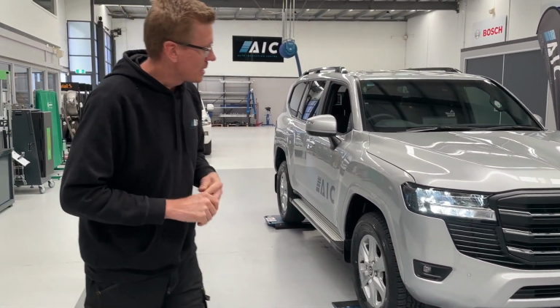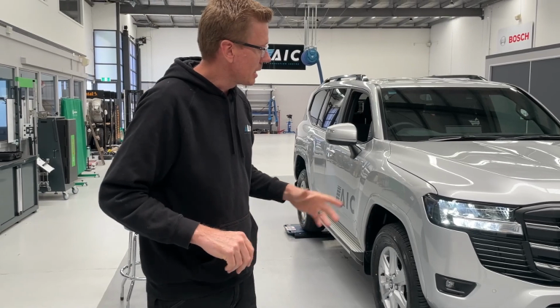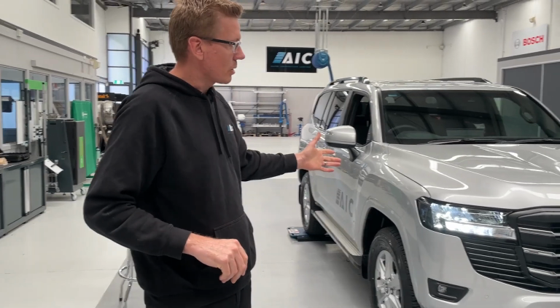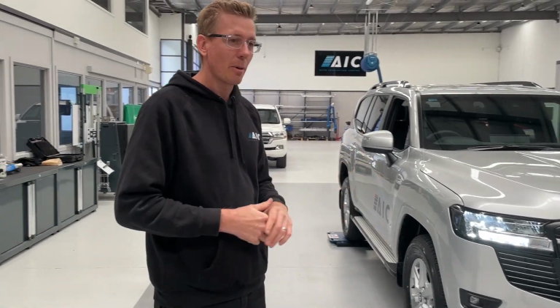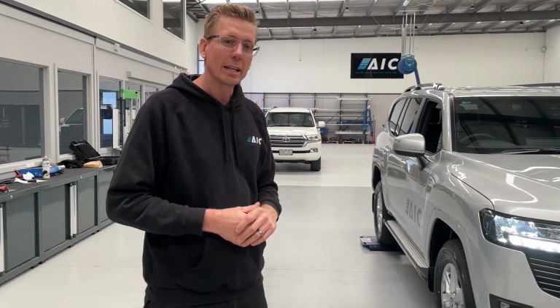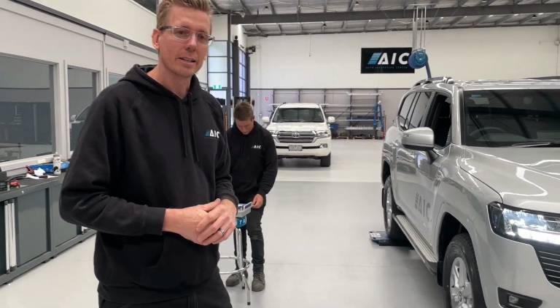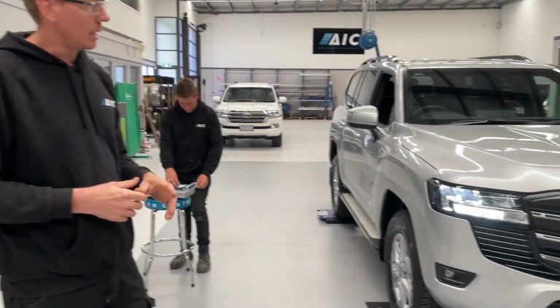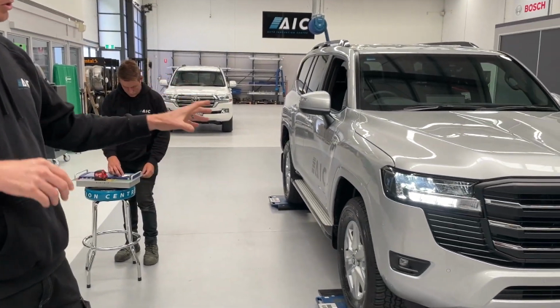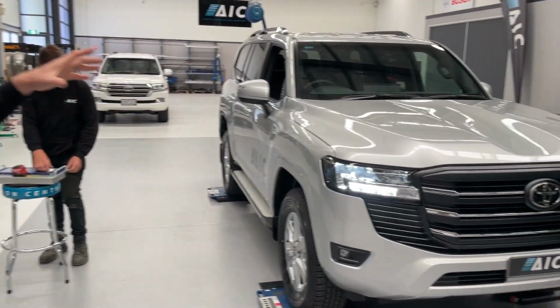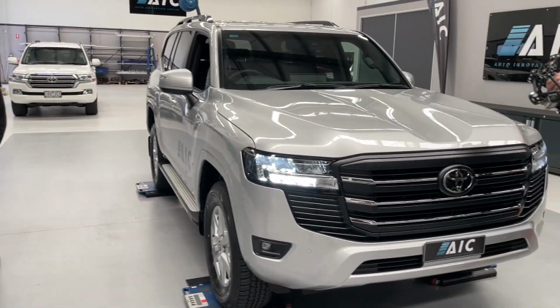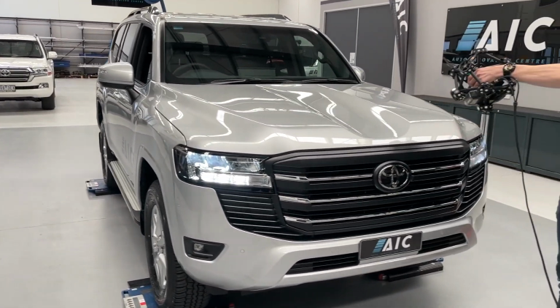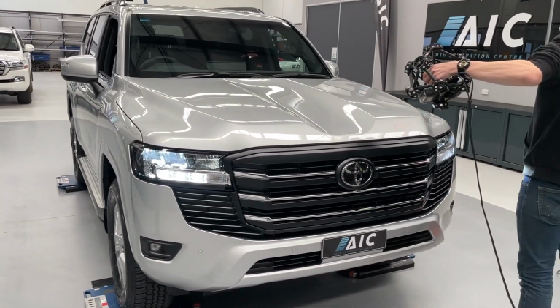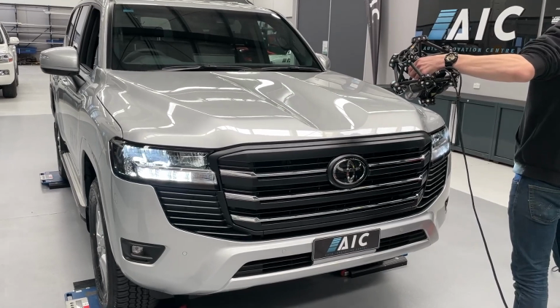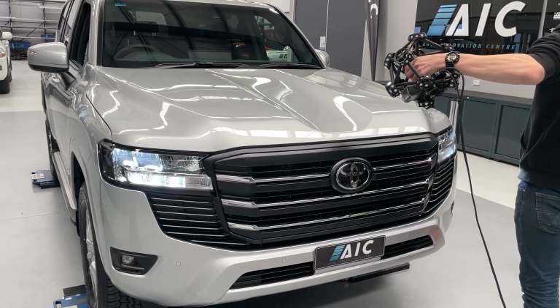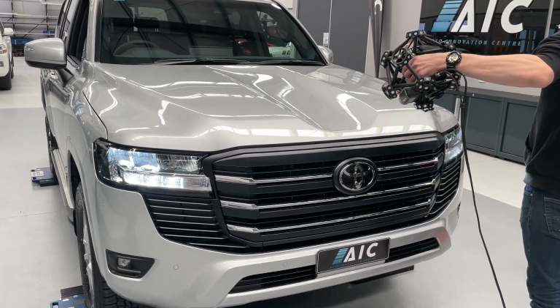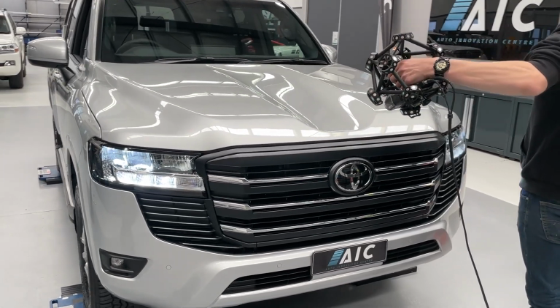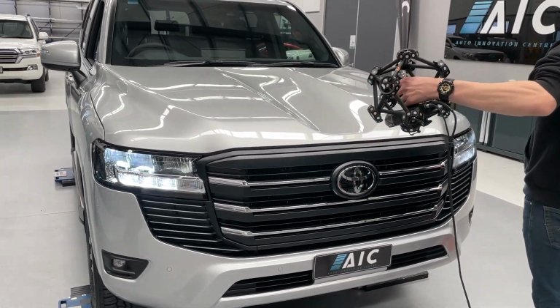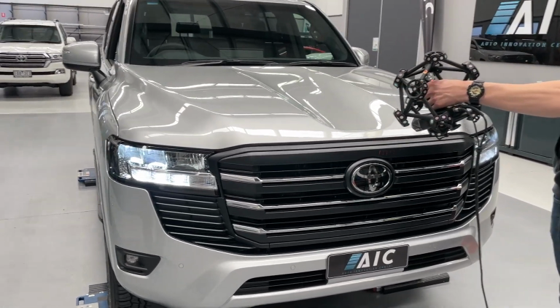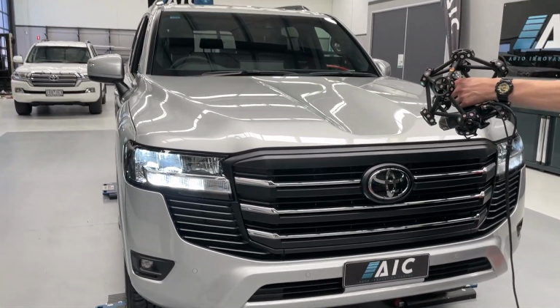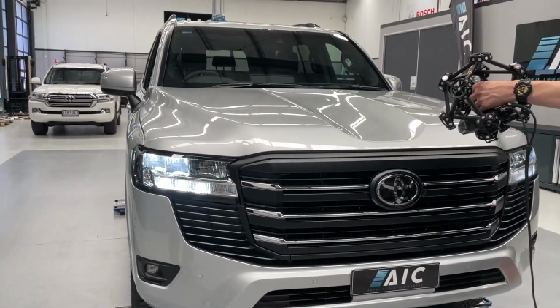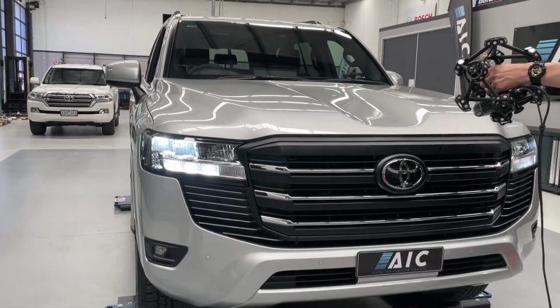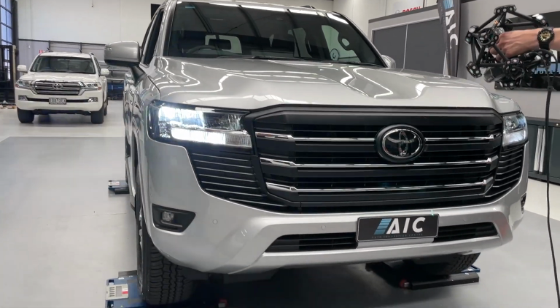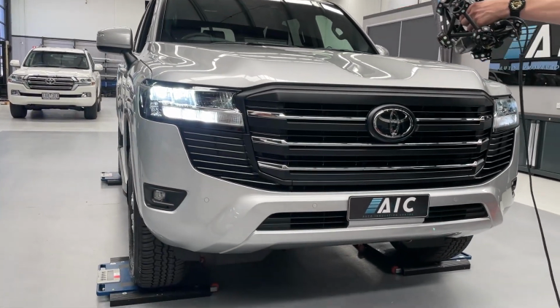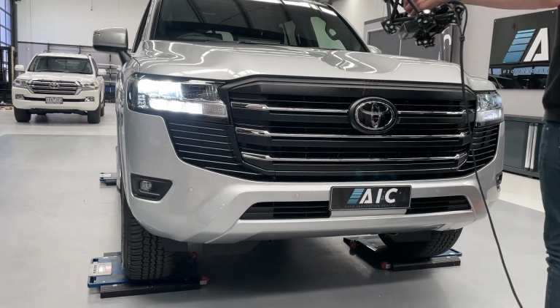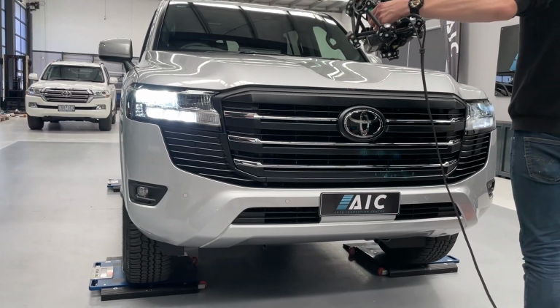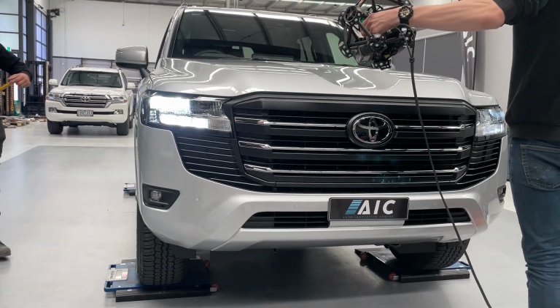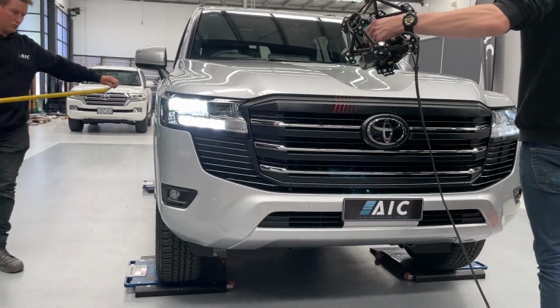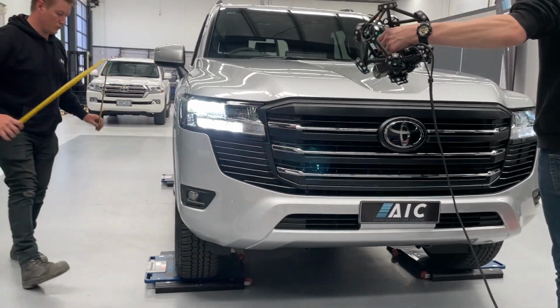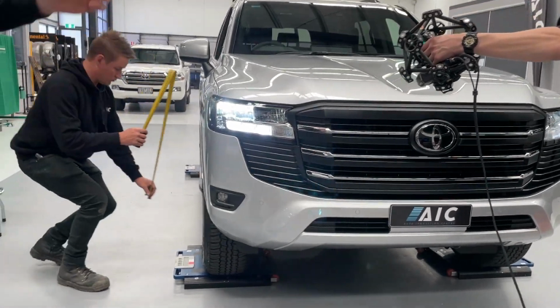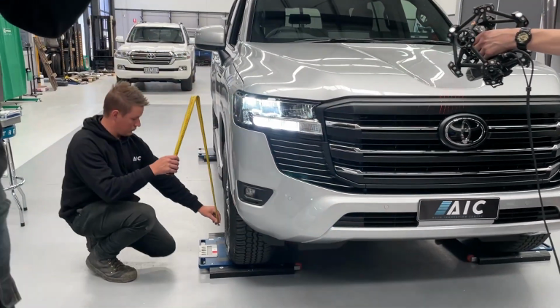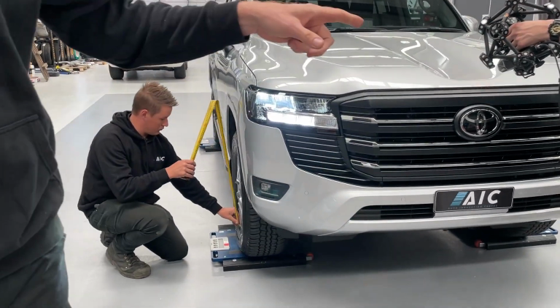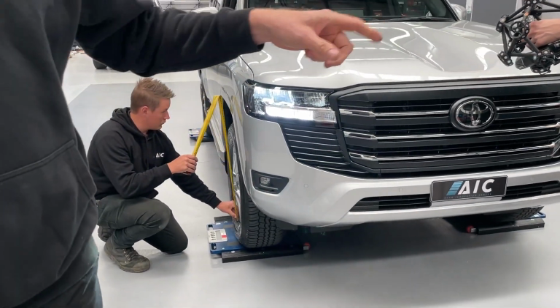As you can see, the AIC team are already getting stuck into this car — critical measurements and critical data. We're weighing it, we're doing the ride heights, we're doing all the first things that you do when the car is new. It's full of fuel, it's exactly as it gets delivered. We're 3D scanning it as well.